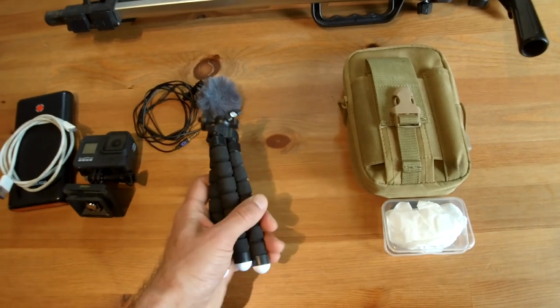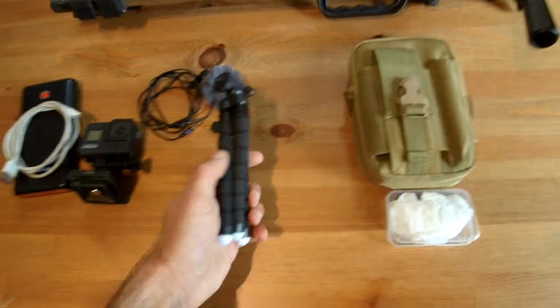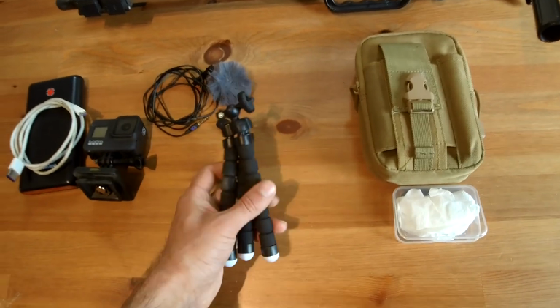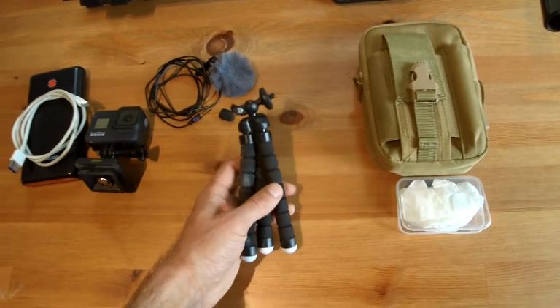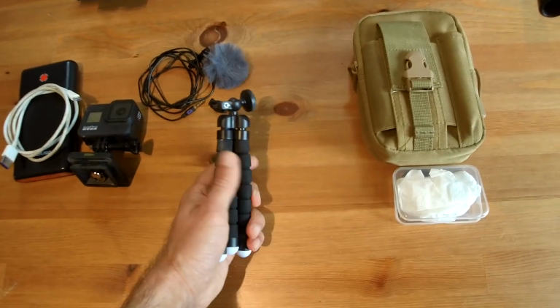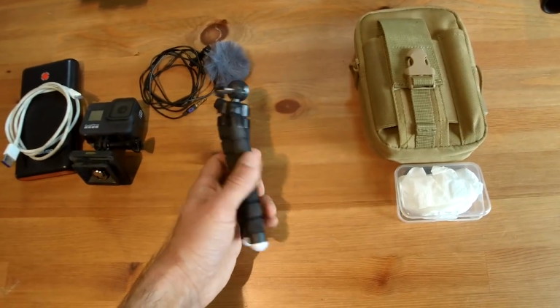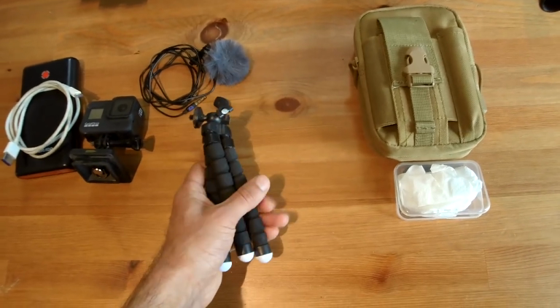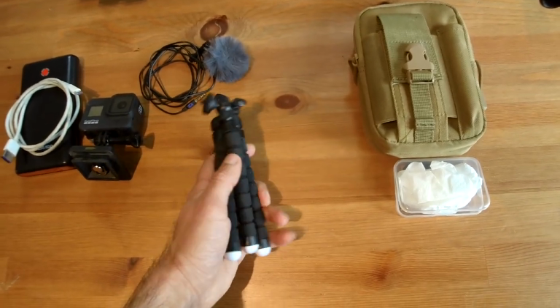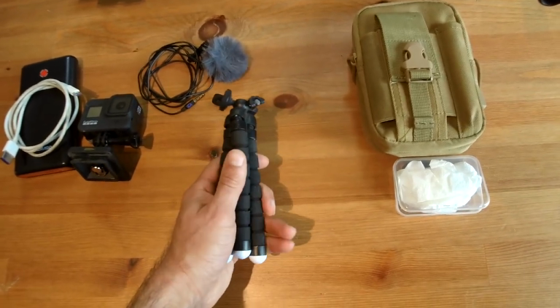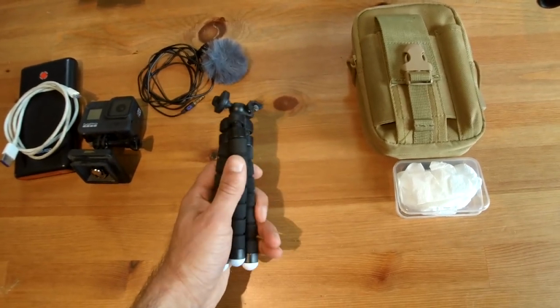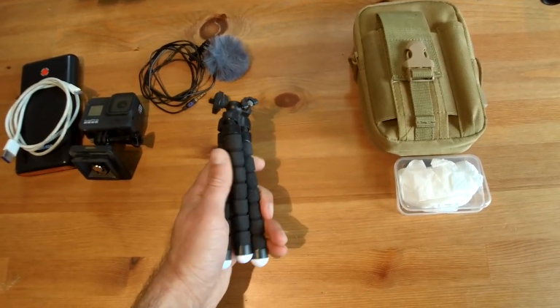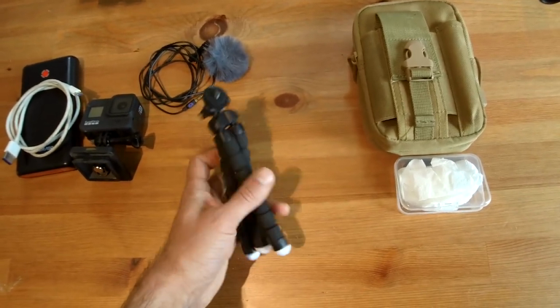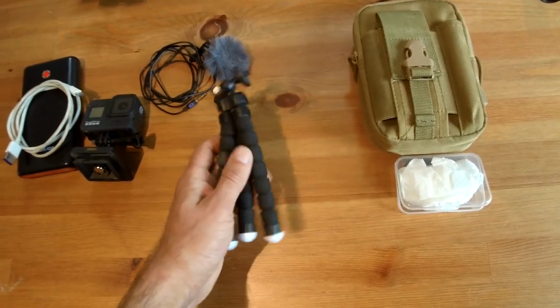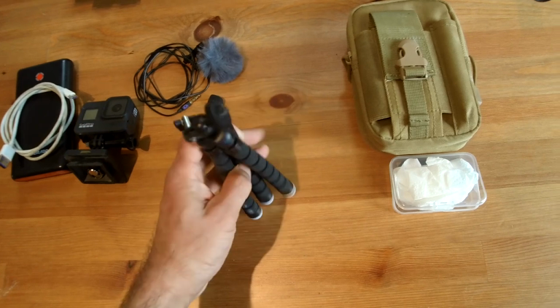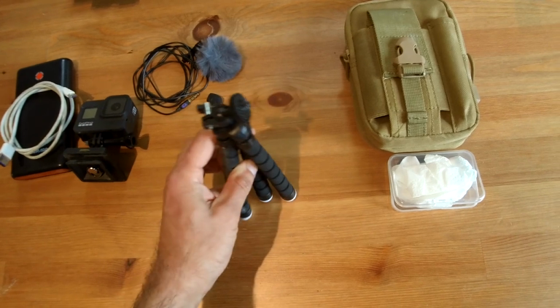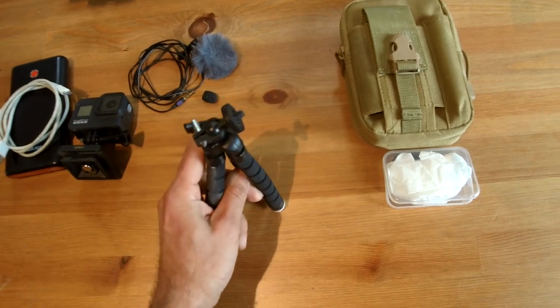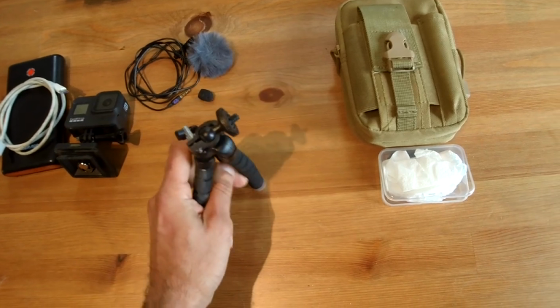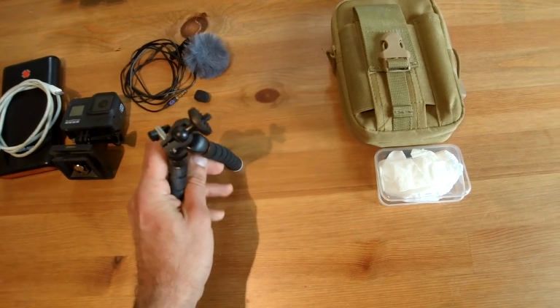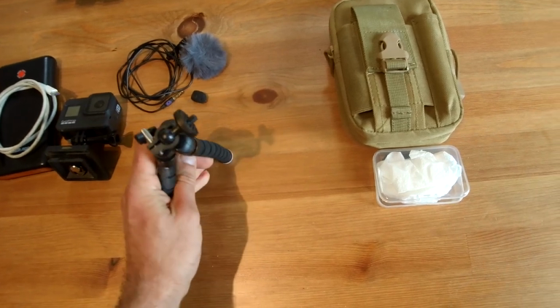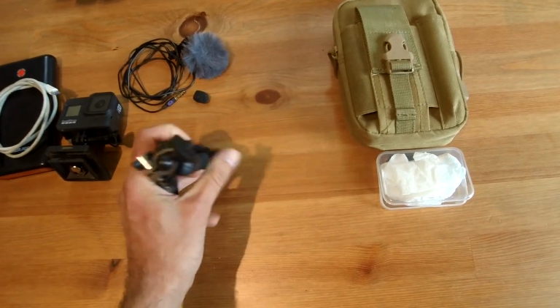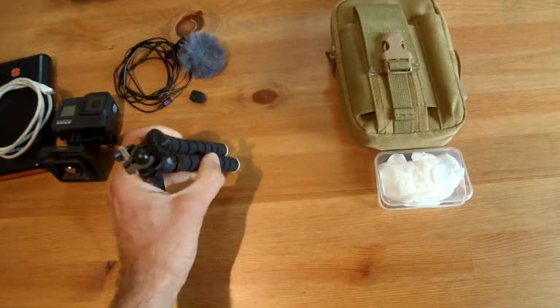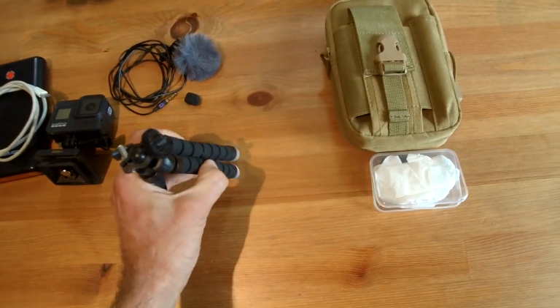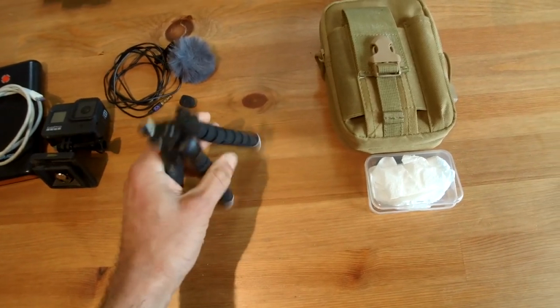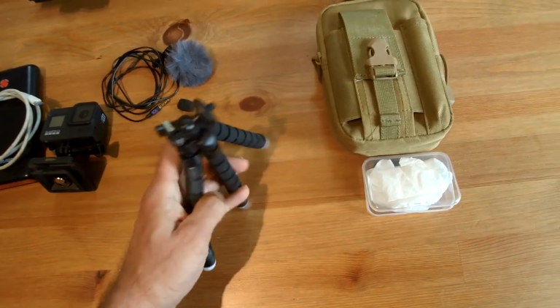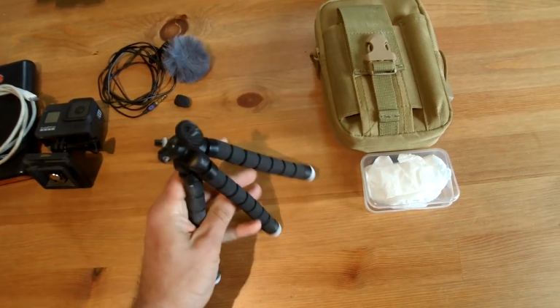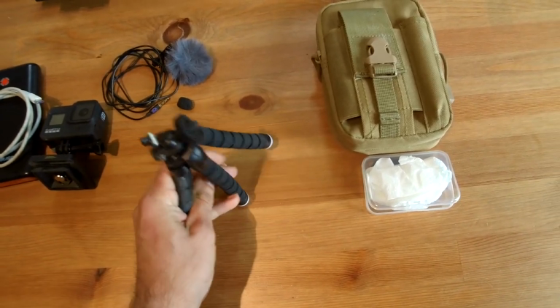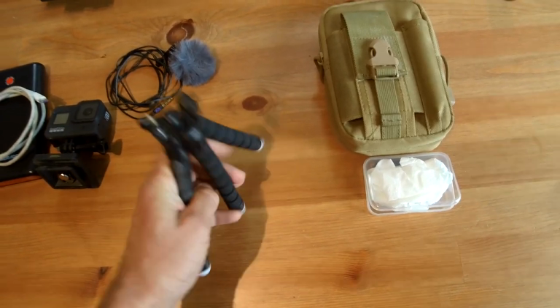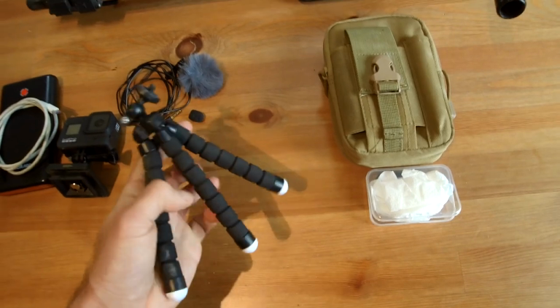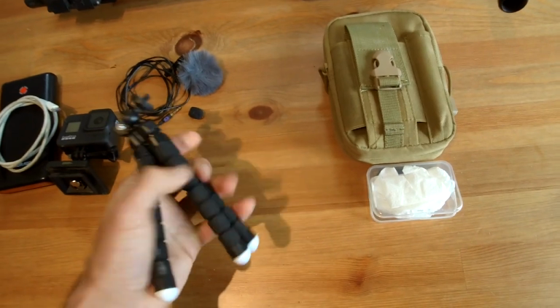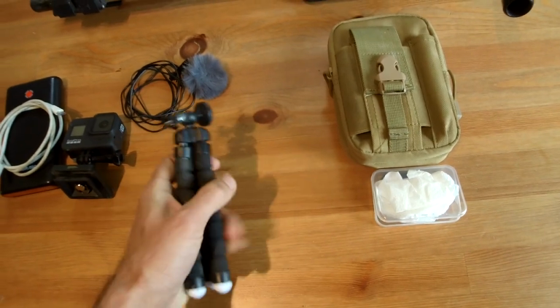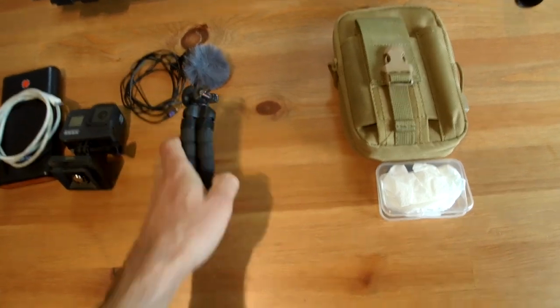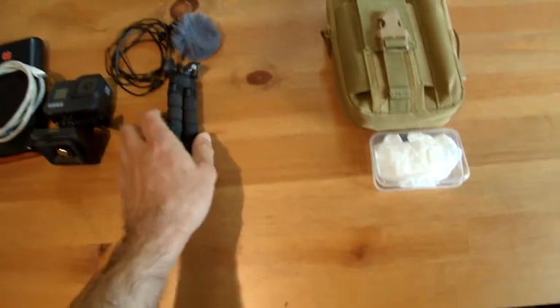Just a smaller tripod — this is quite good for me. Sometimes you do cooking and things like that on this channel, so if you can get a lower down shot, or you want to use a log or a fence to film from, just a smaller tripod is good.